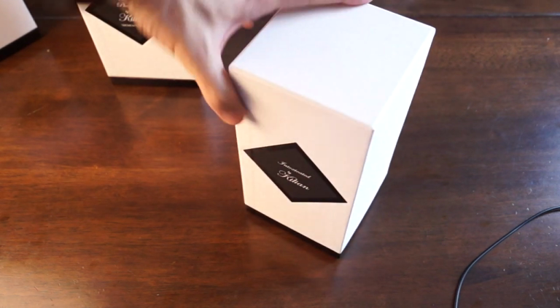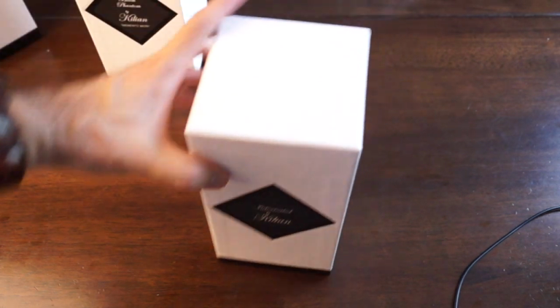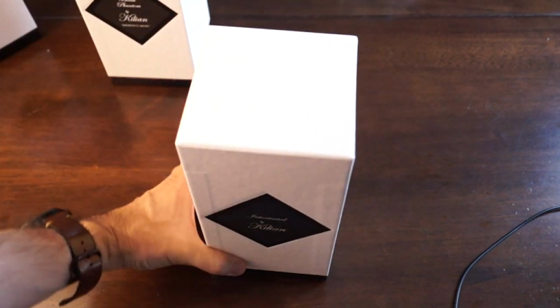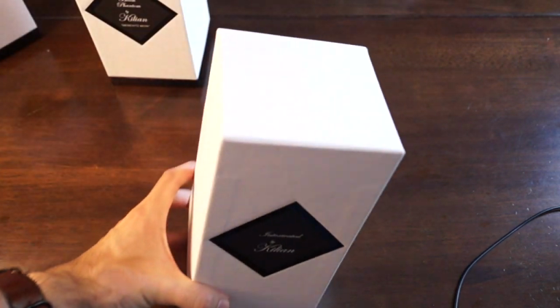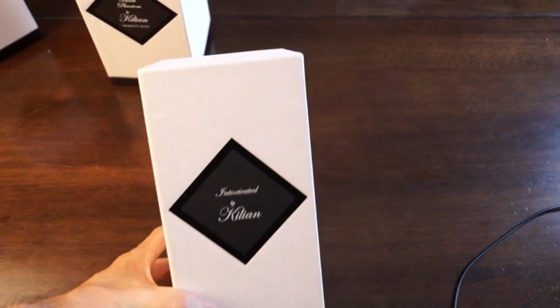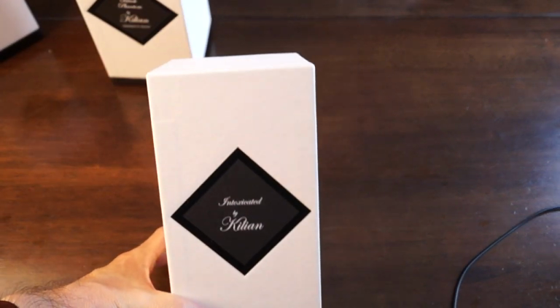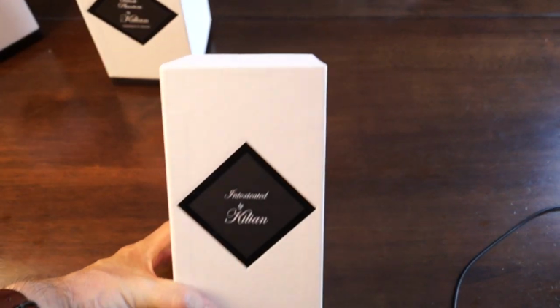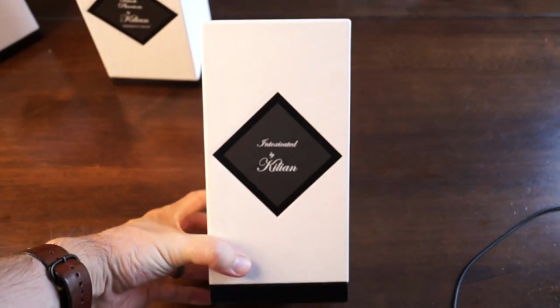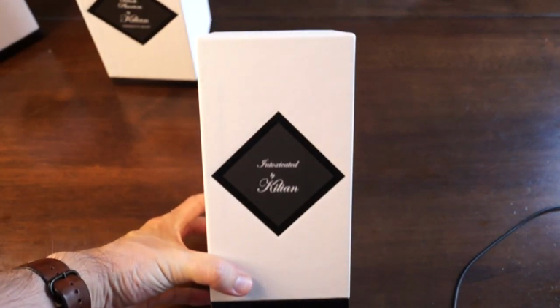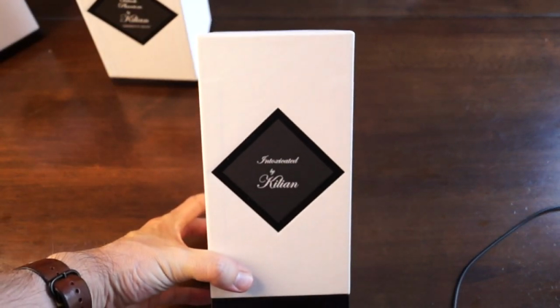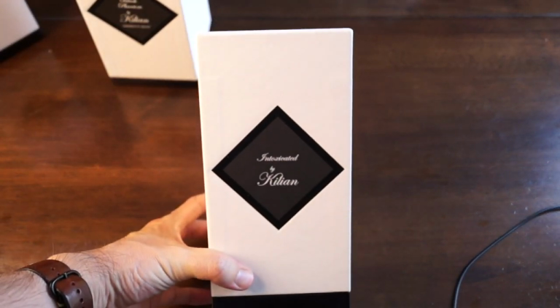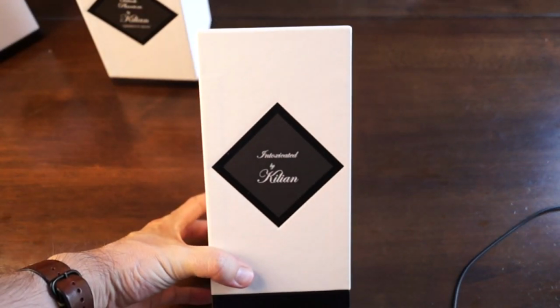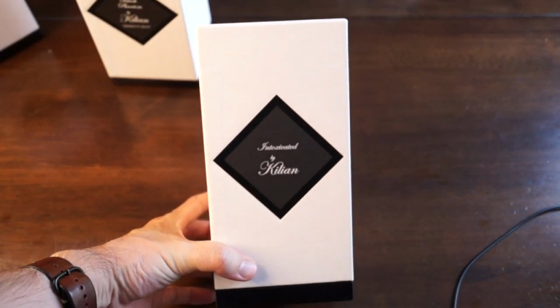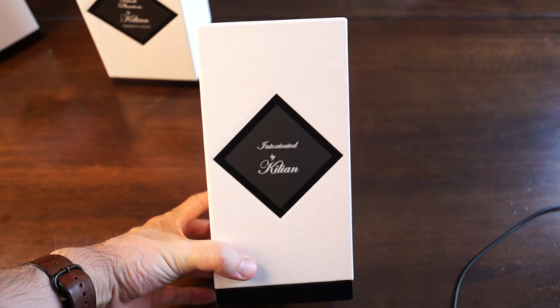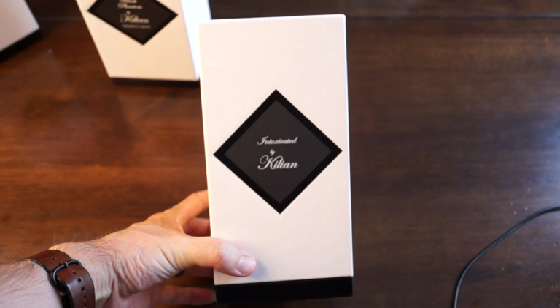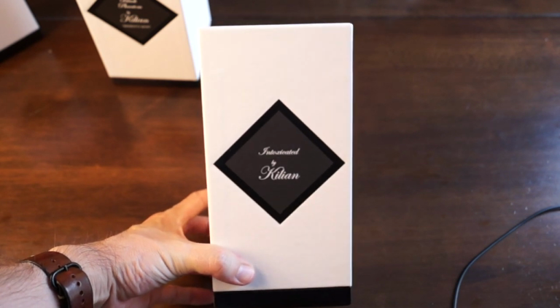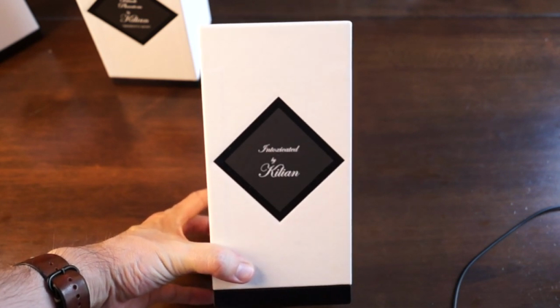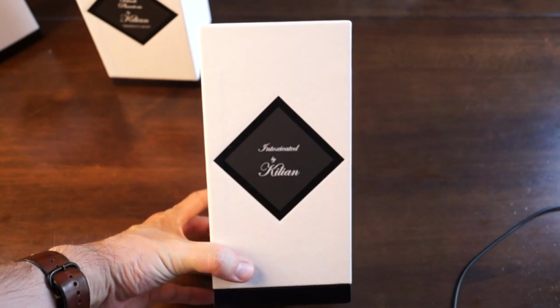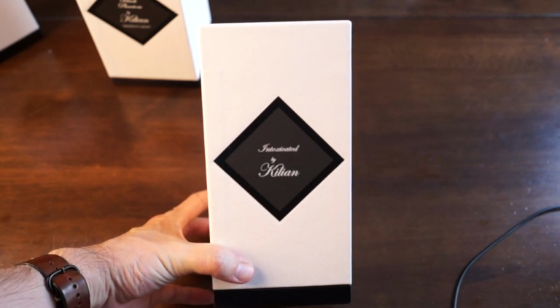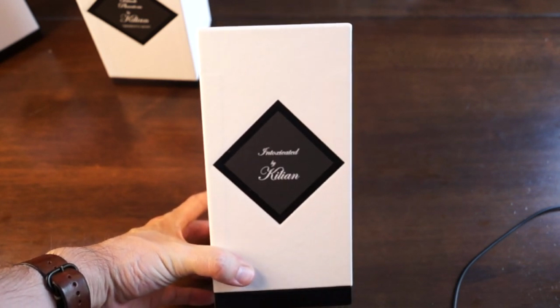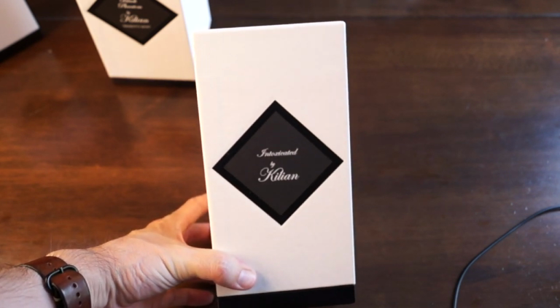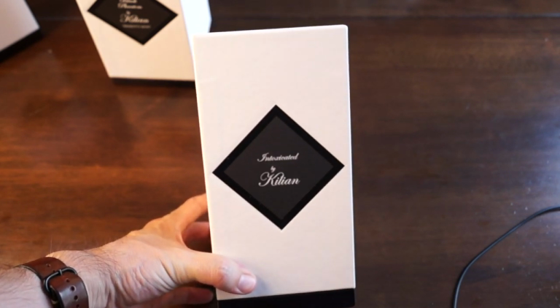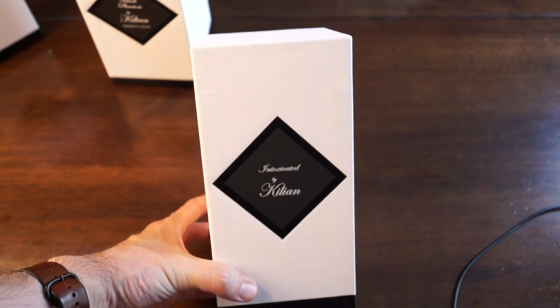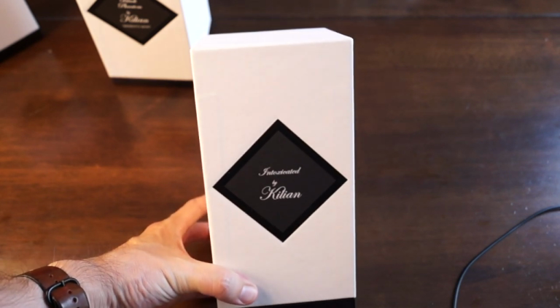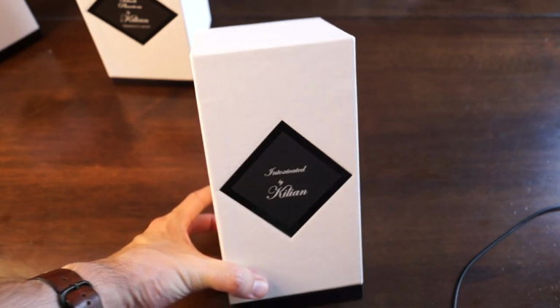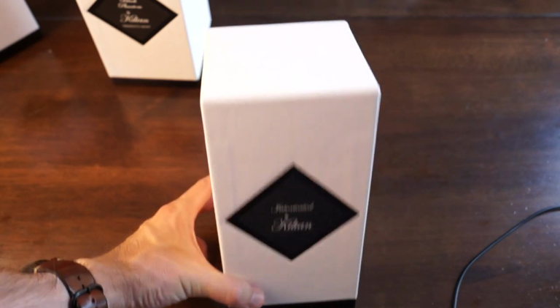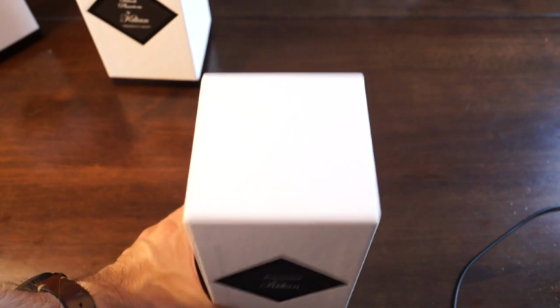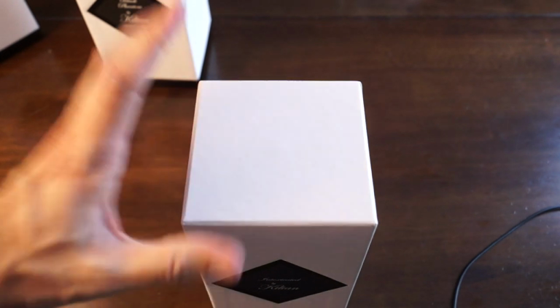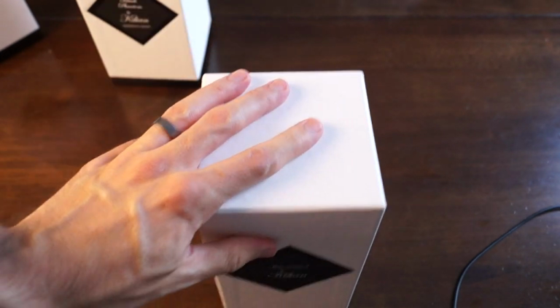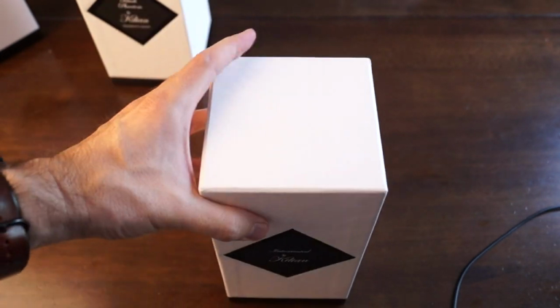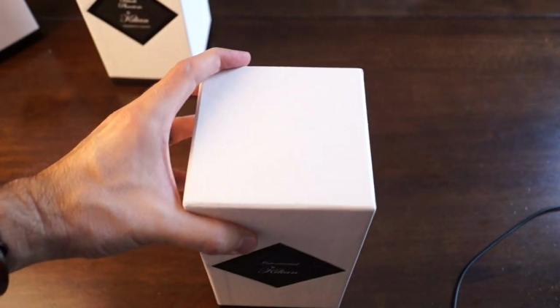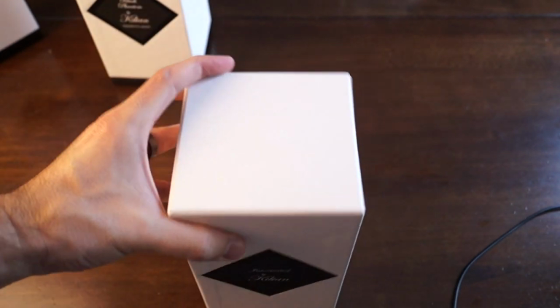Let's go ahead and see this. First of all, Bicillian — the presentation on Bicillian is stunning. Every time they come out with something, it's always just really stunning. This is Intoxicated. Let's open this up.